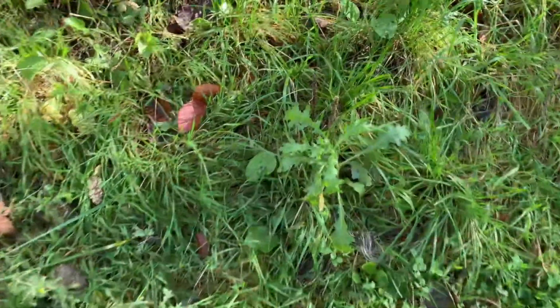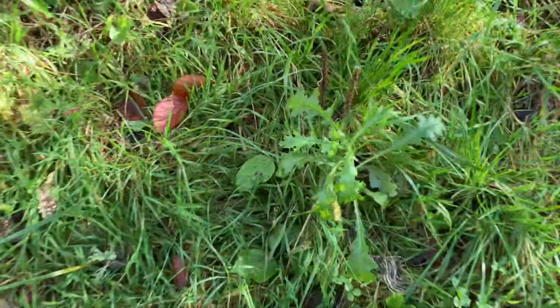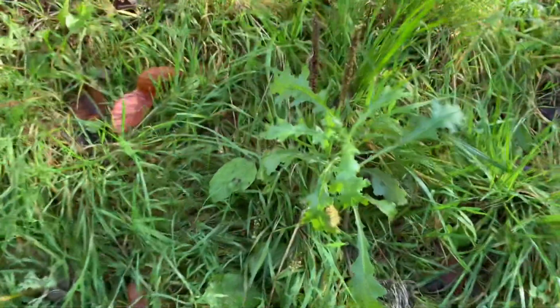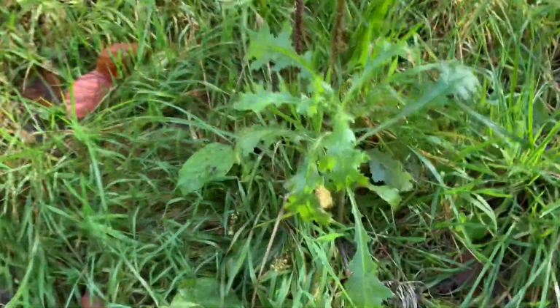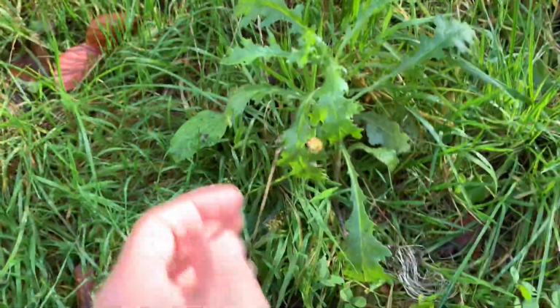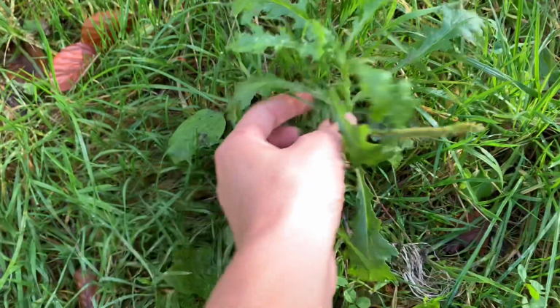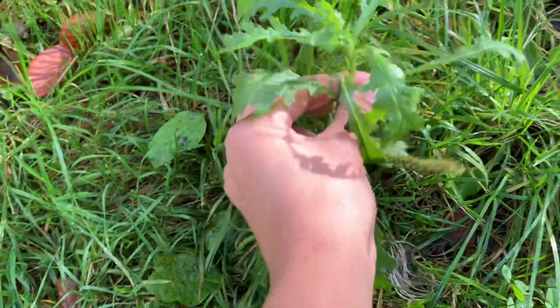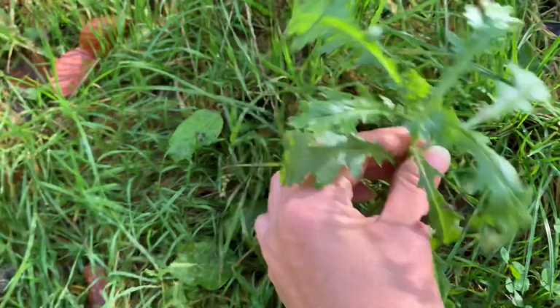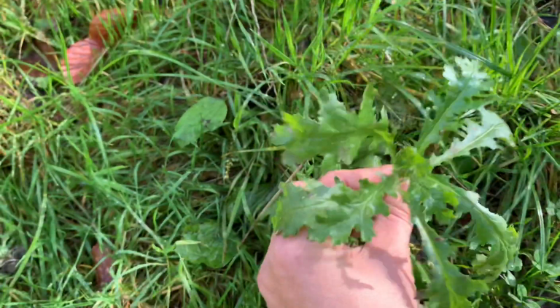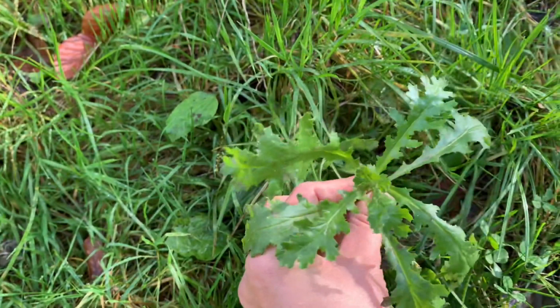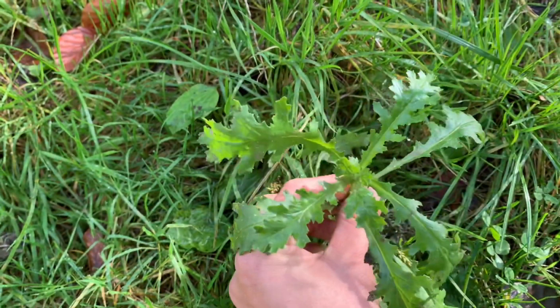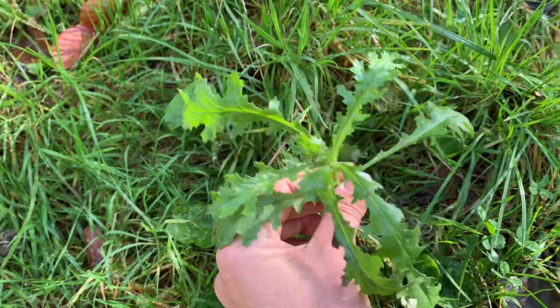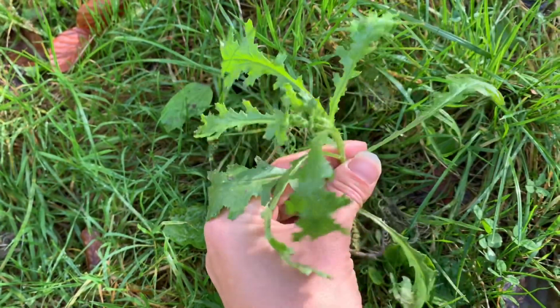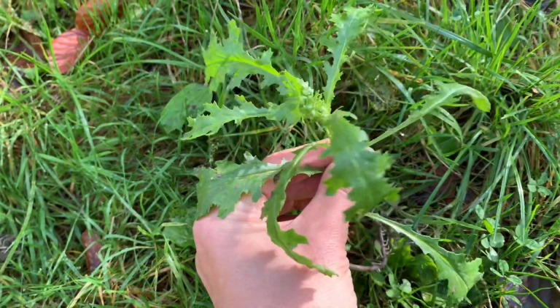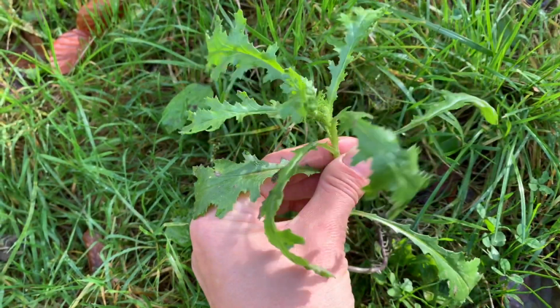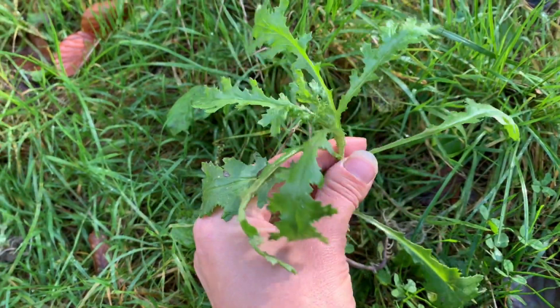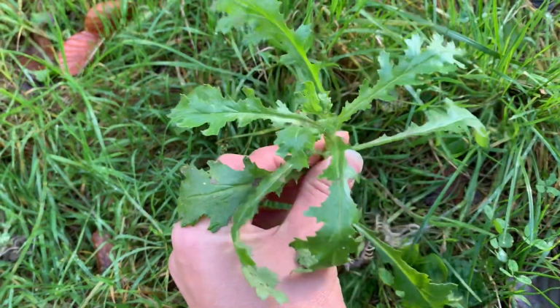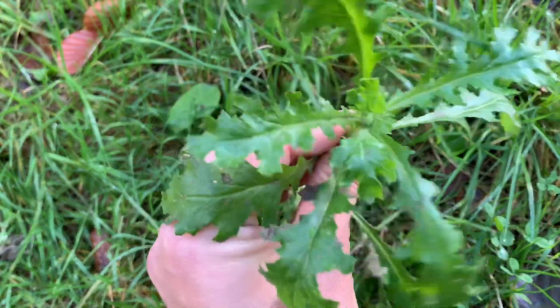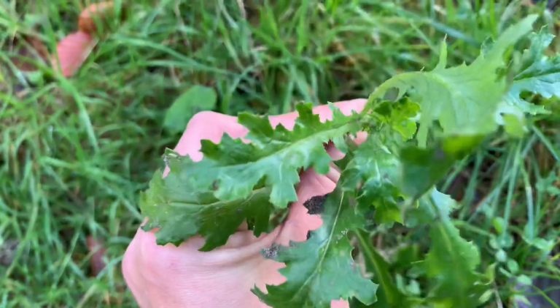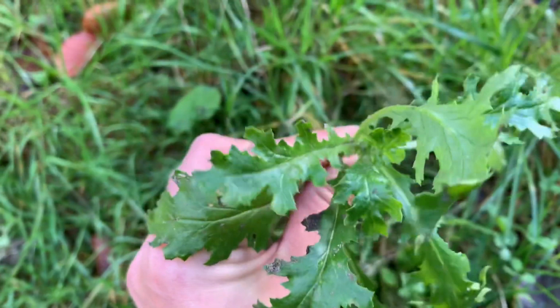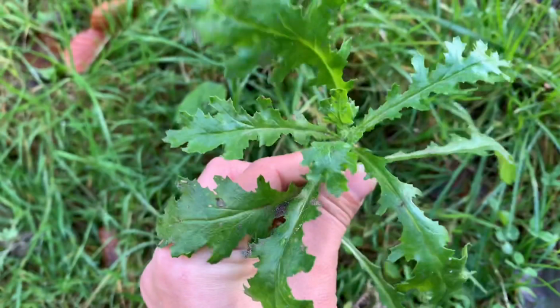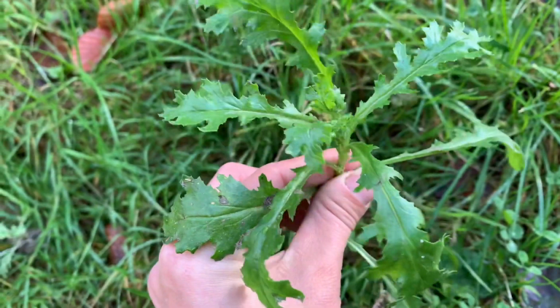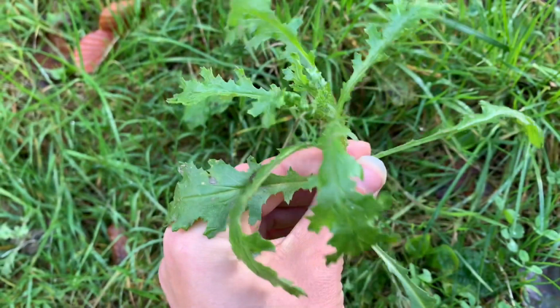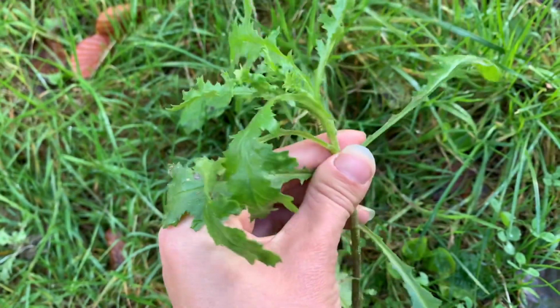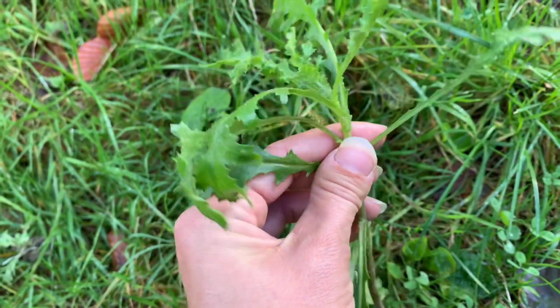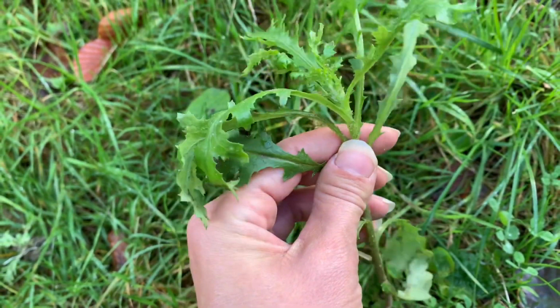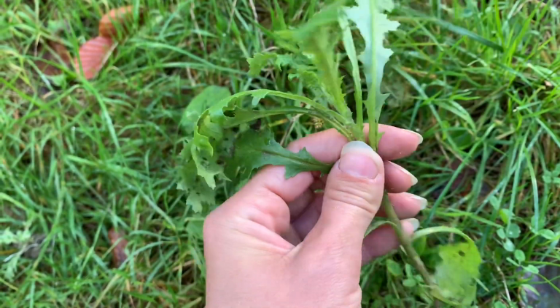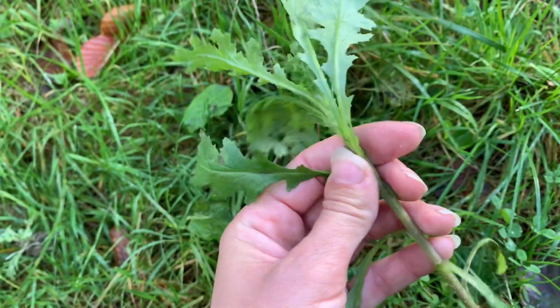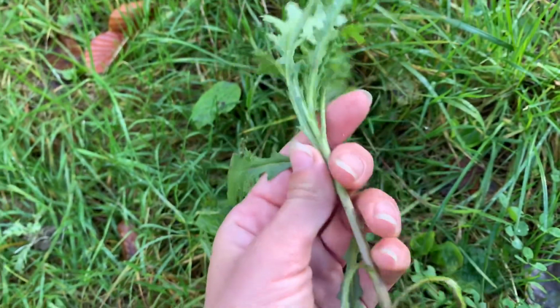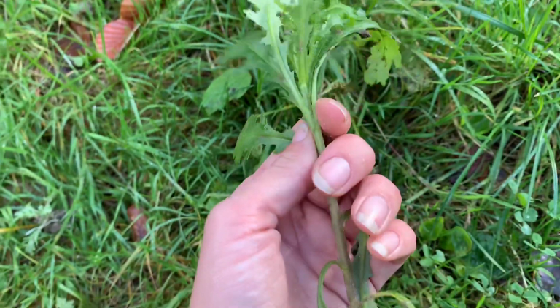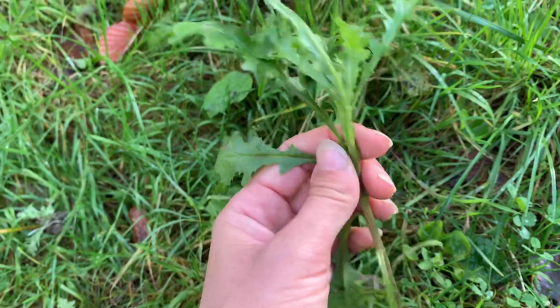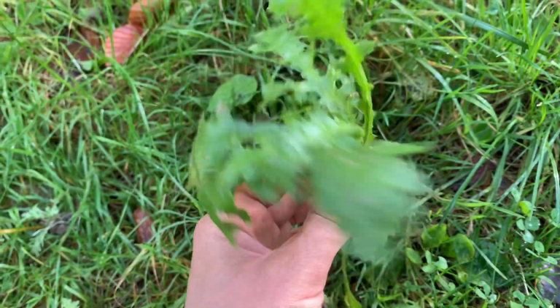Luckily, horses will only tend to eat the St. John's wort when there is a lack of food. When there is hardly any grass left on the pasture, it is likely horses might eat the toxic plants.